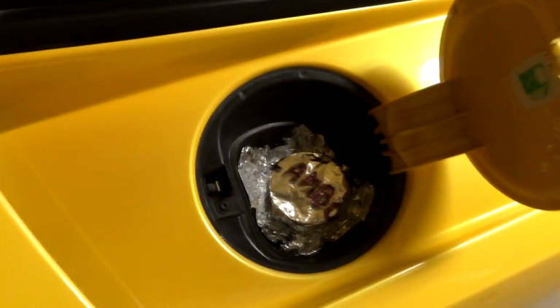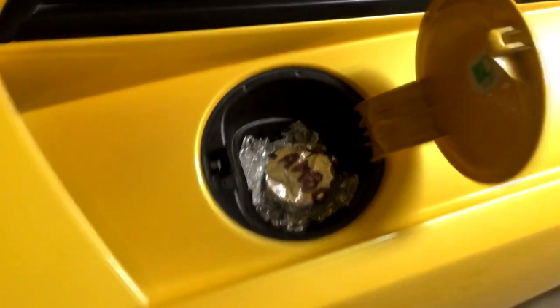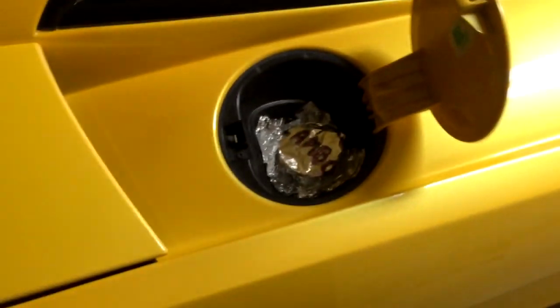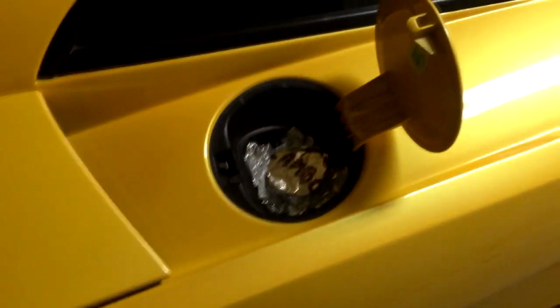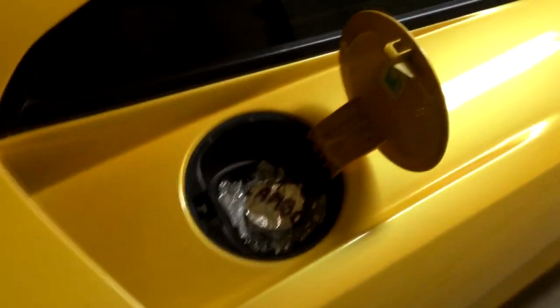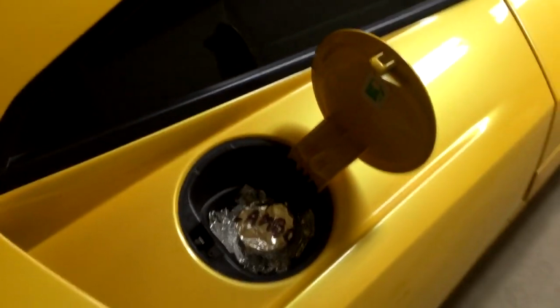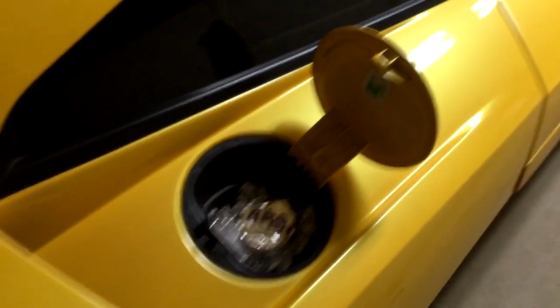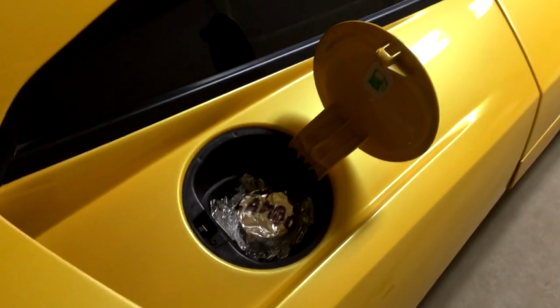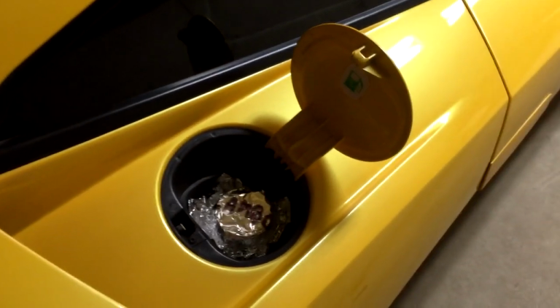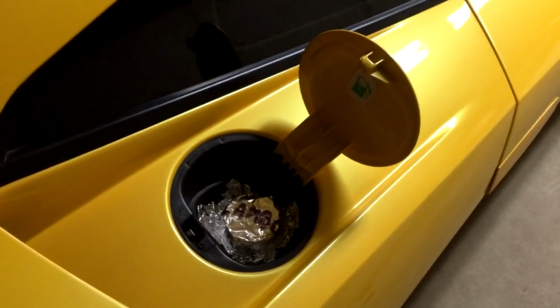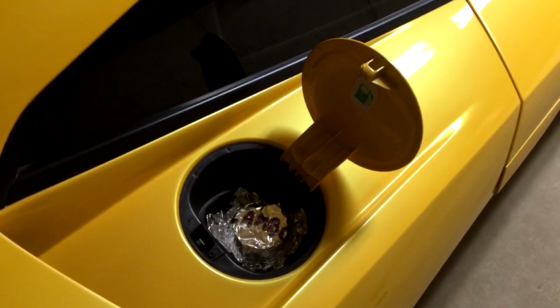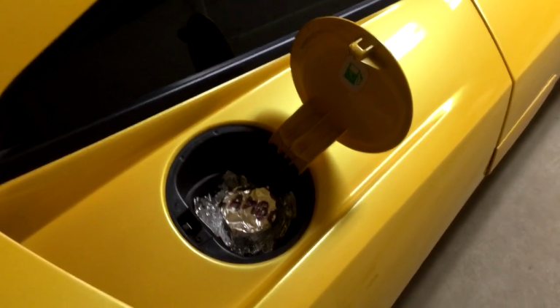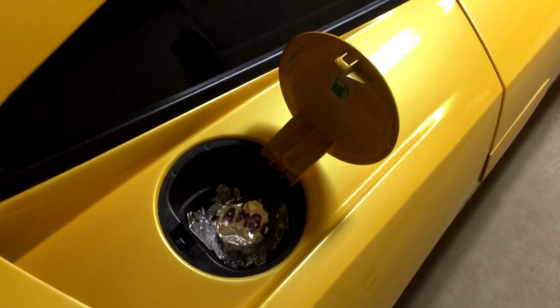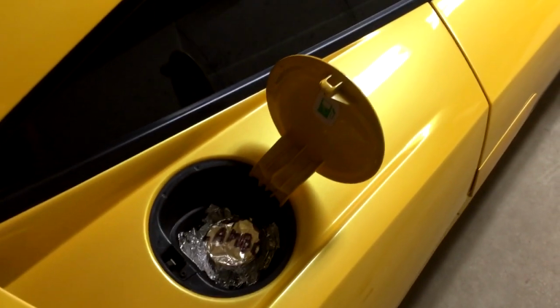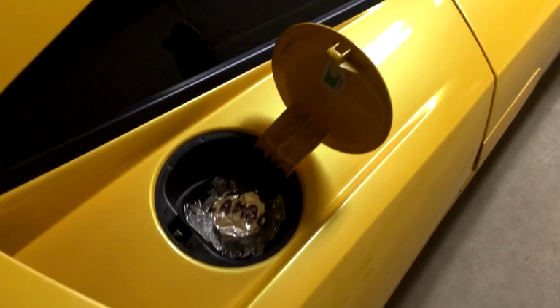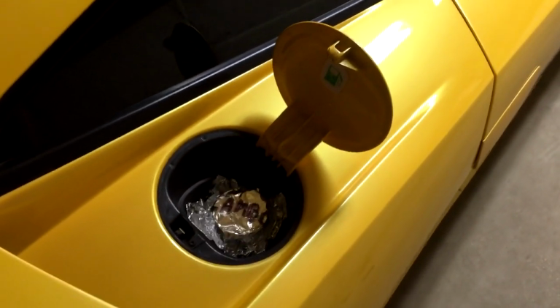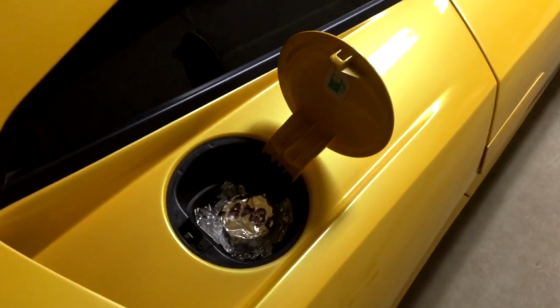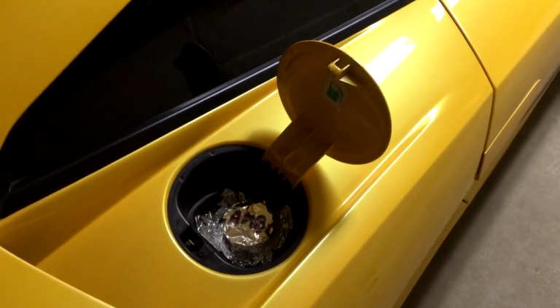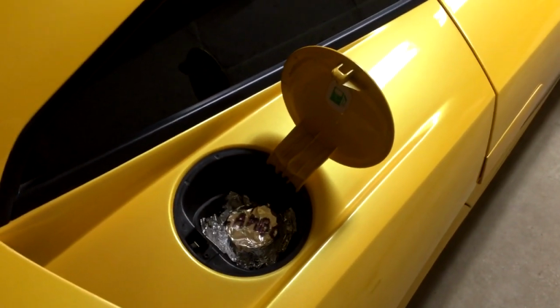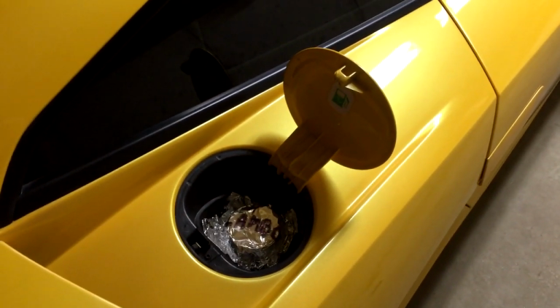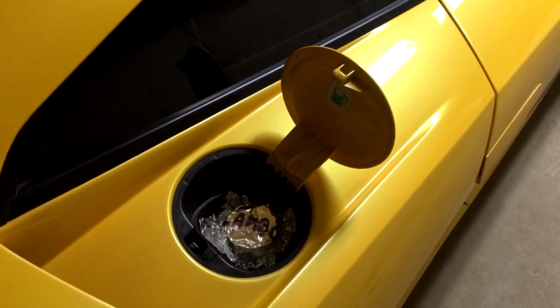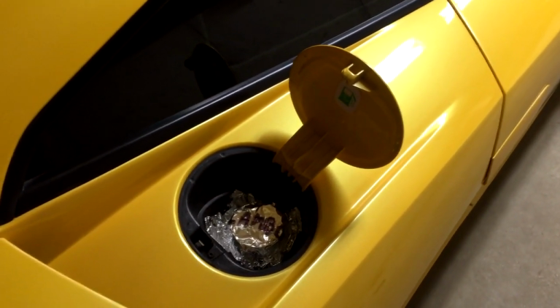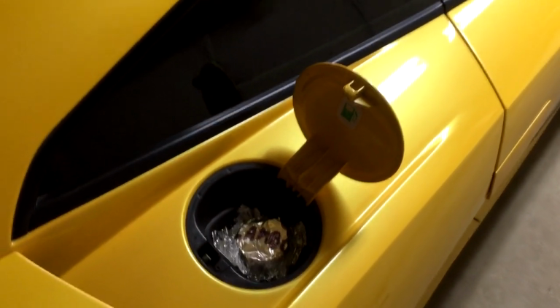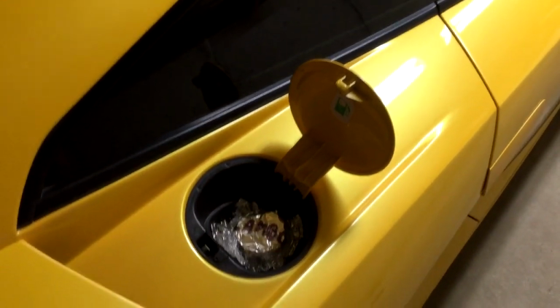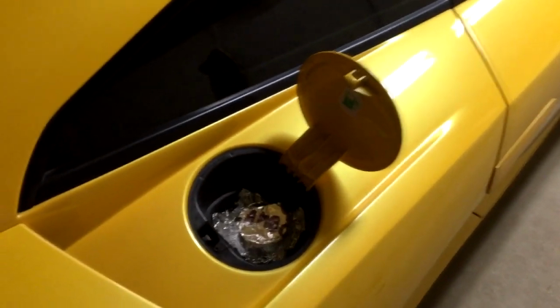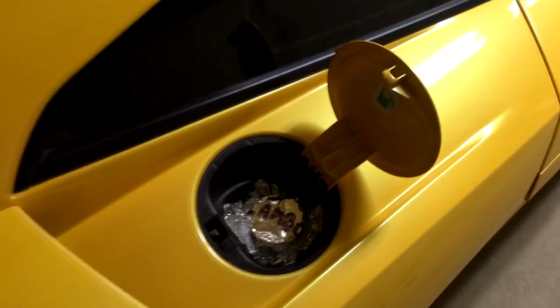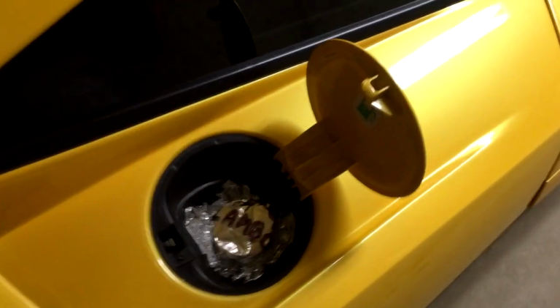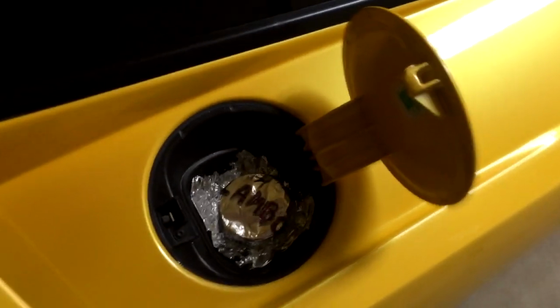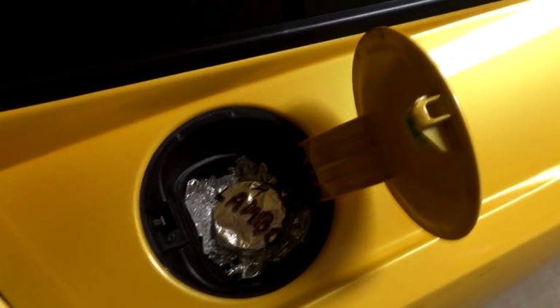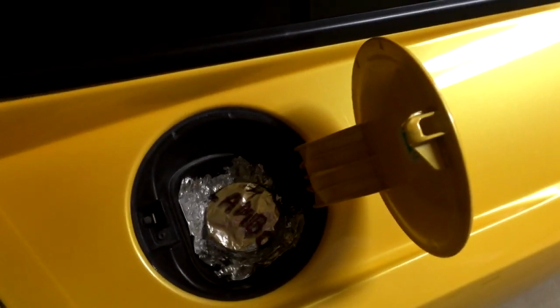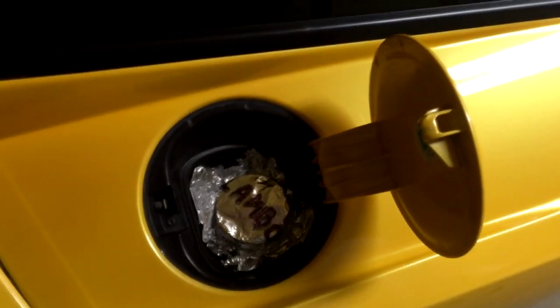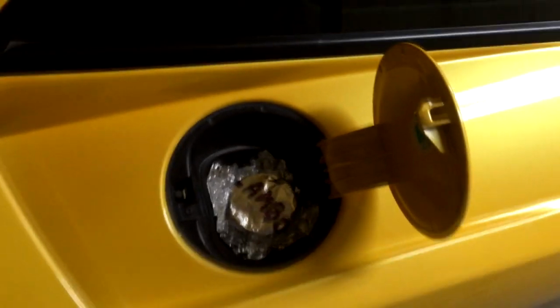This is another edition of living with a Lamborghini. This time I've lost my stupid $600 gas cap, but the good news is I found one for a little bit less. I'll give you an update when the new one comes in.